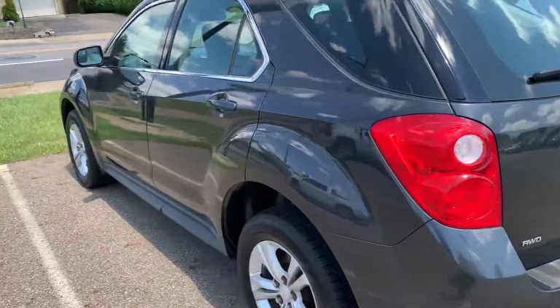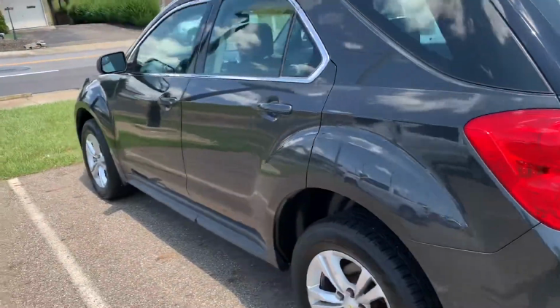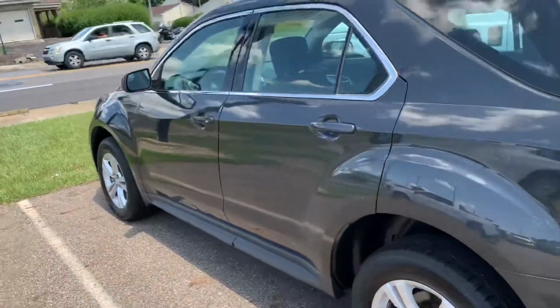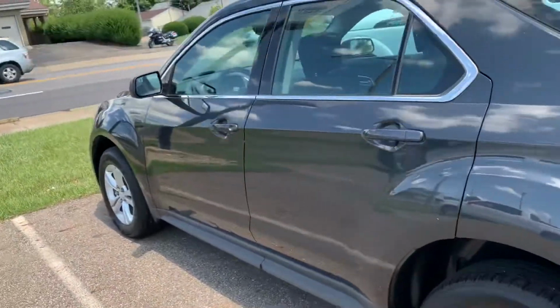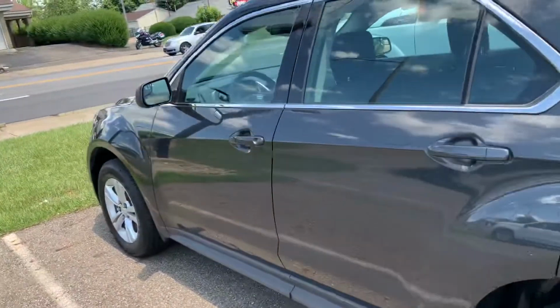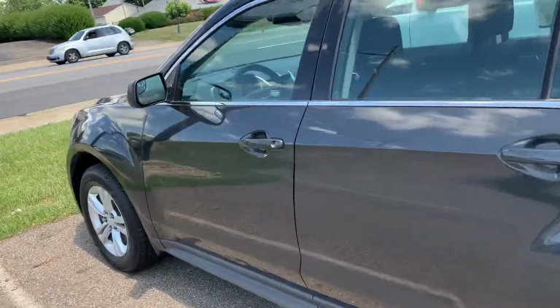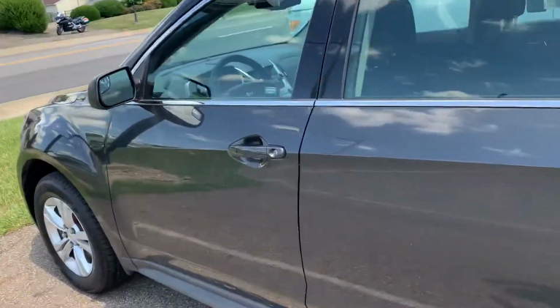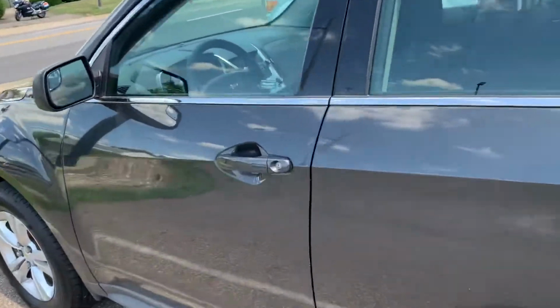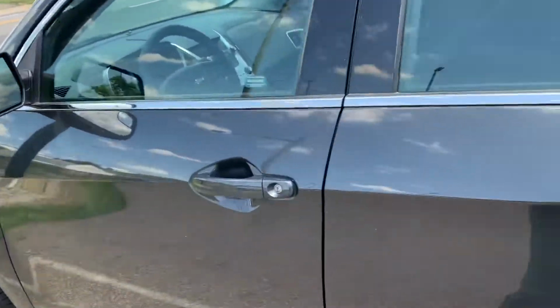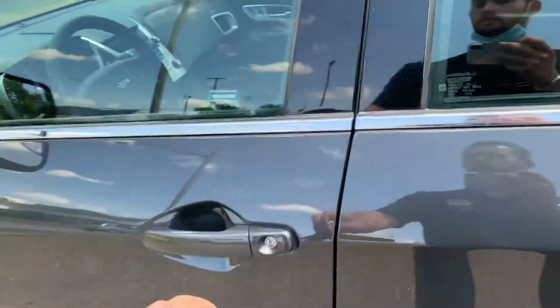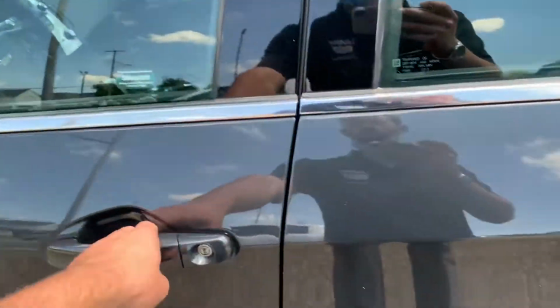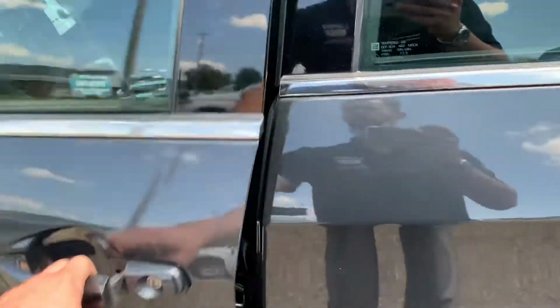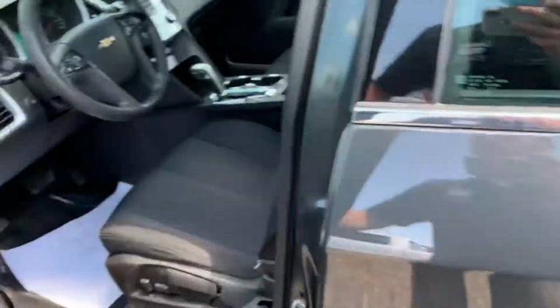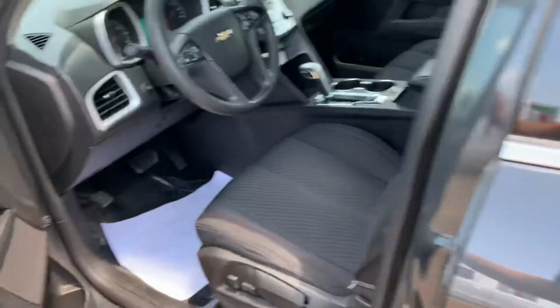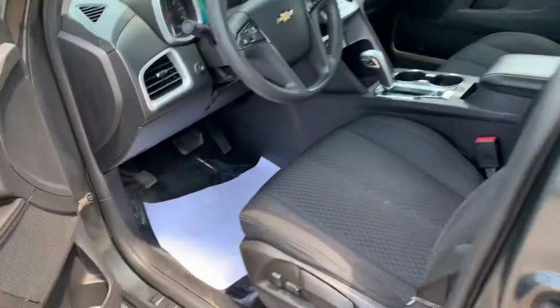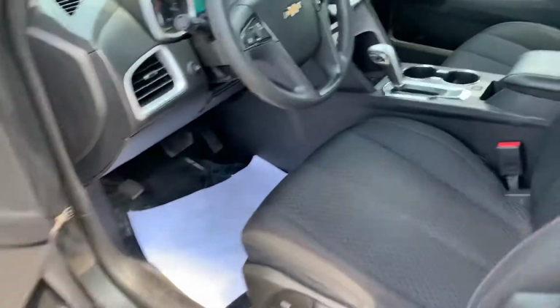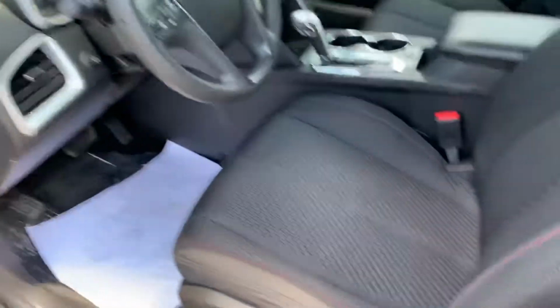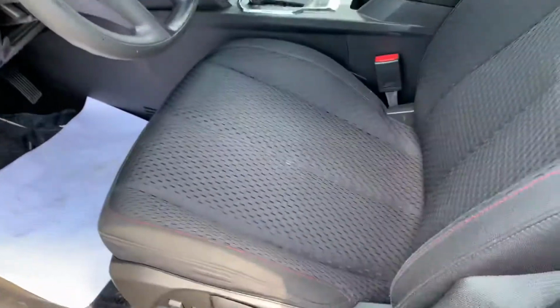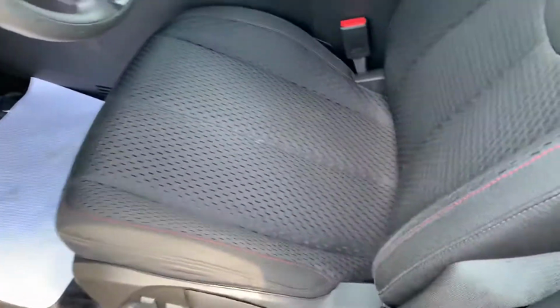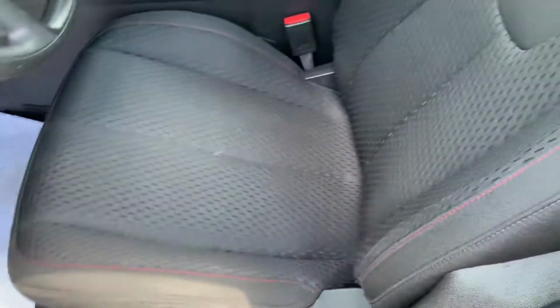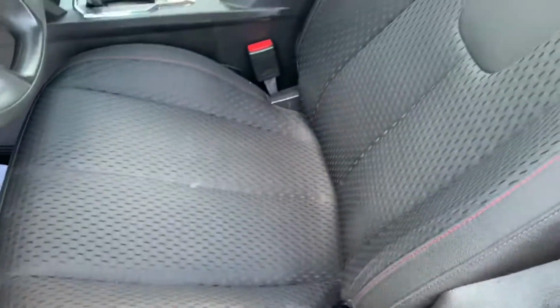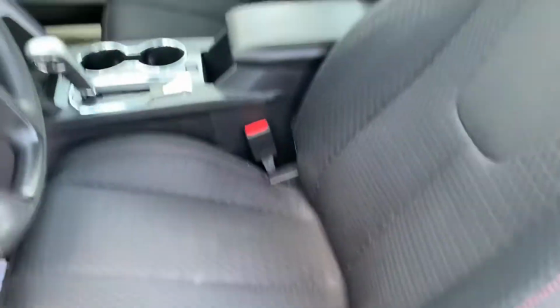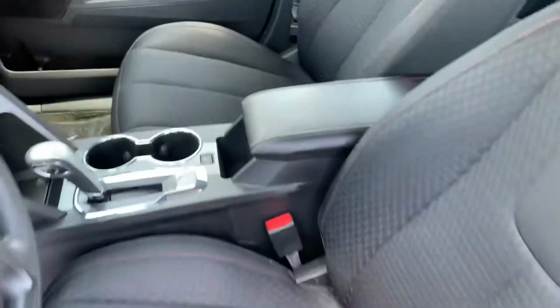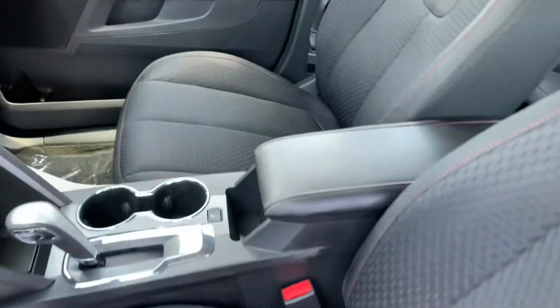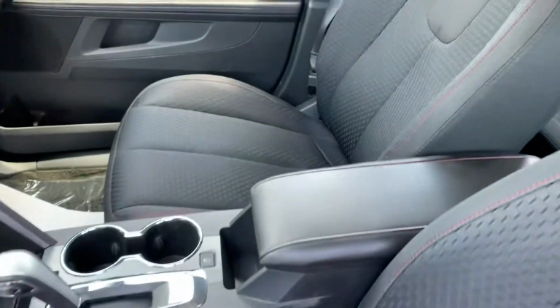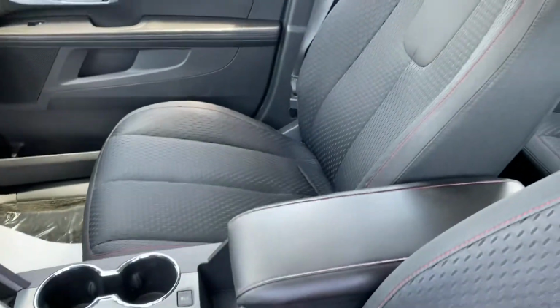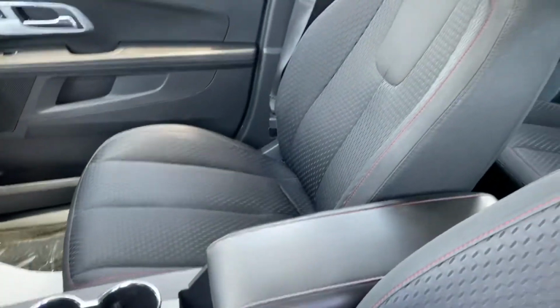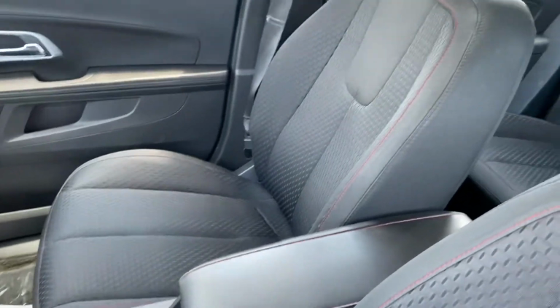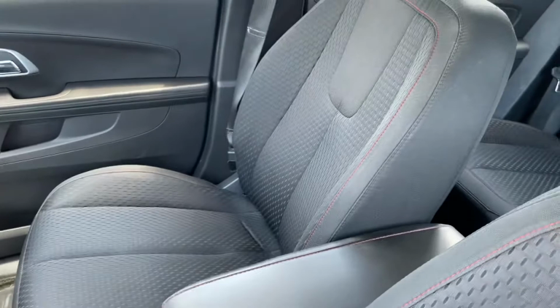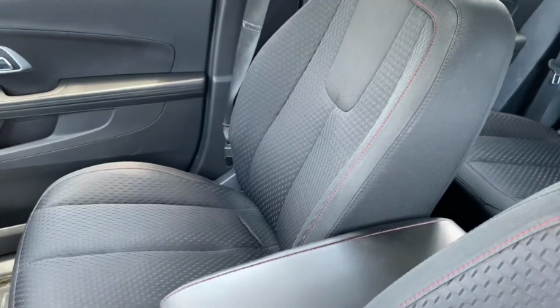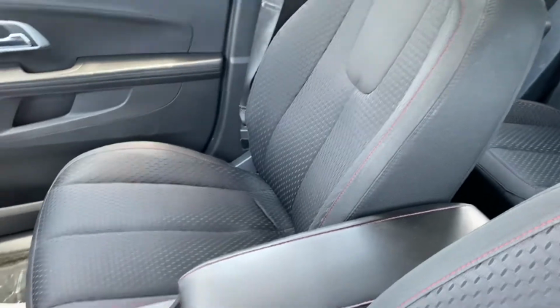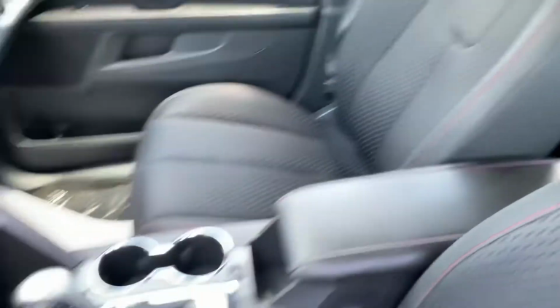Come around to the driver's side here for you. Driver's seat's in good shape too. Passenger's seat's in good condition.